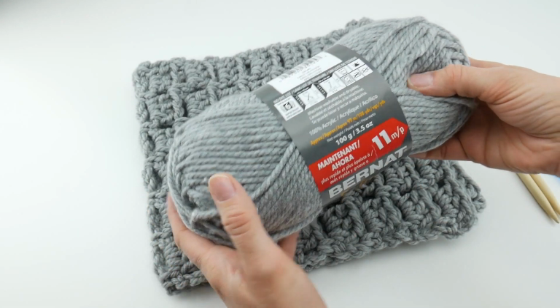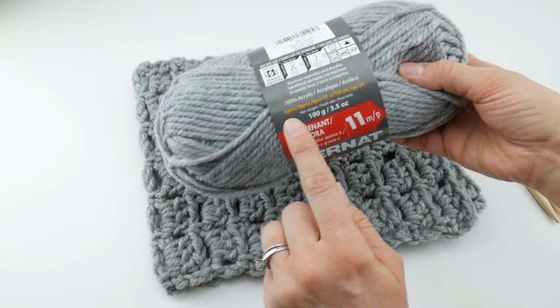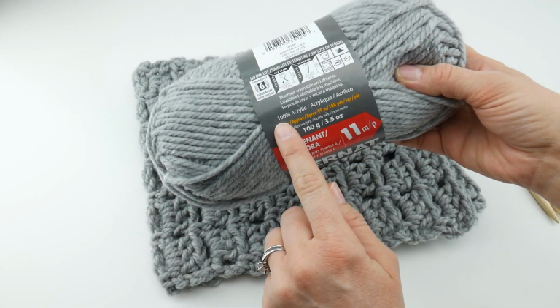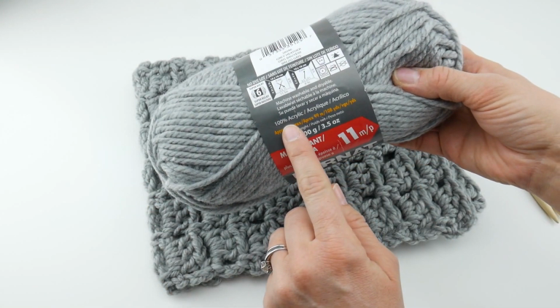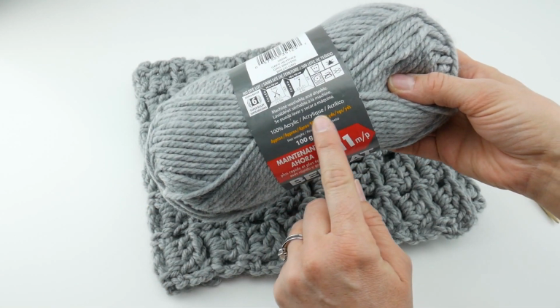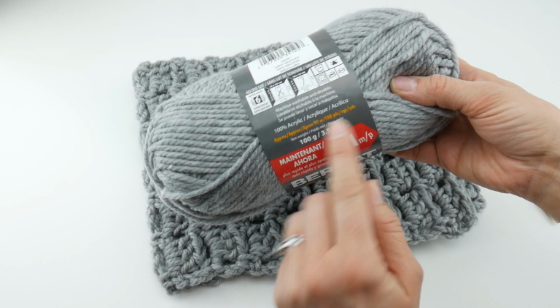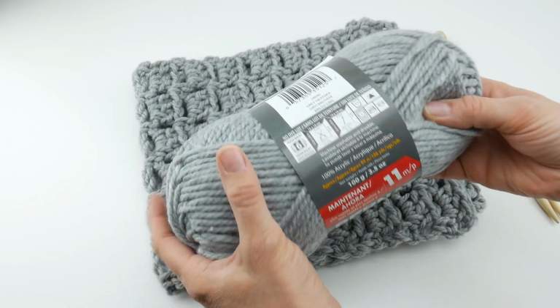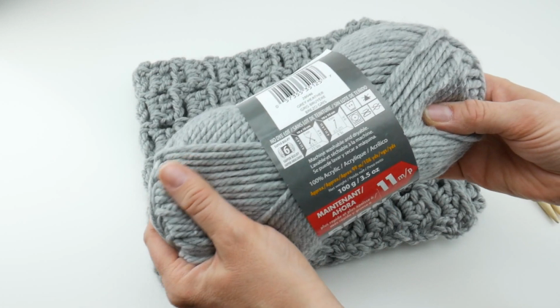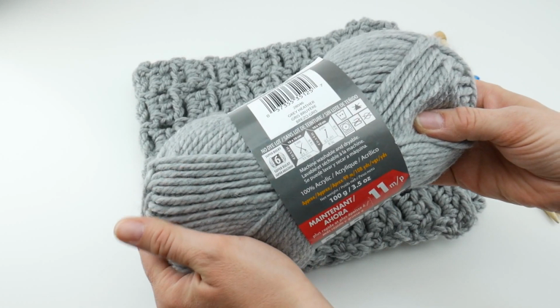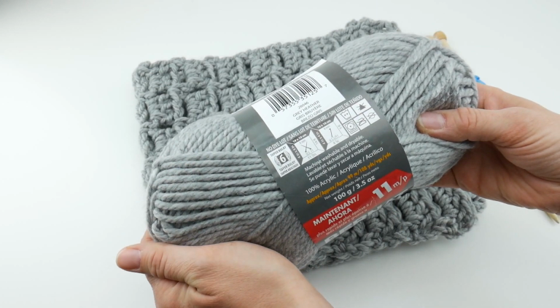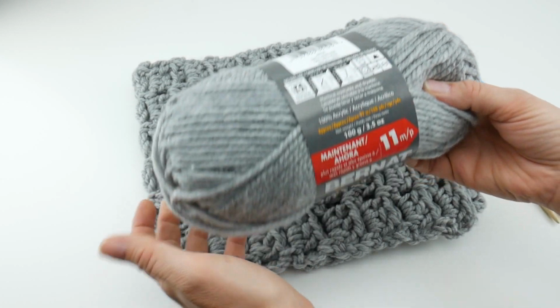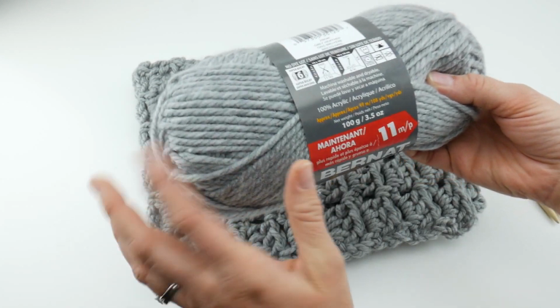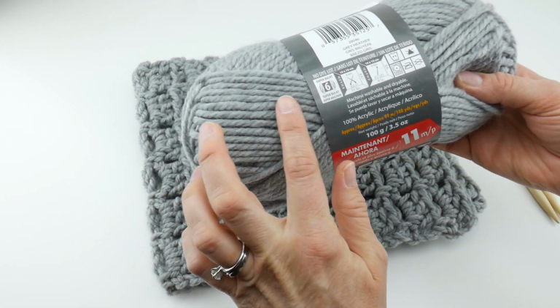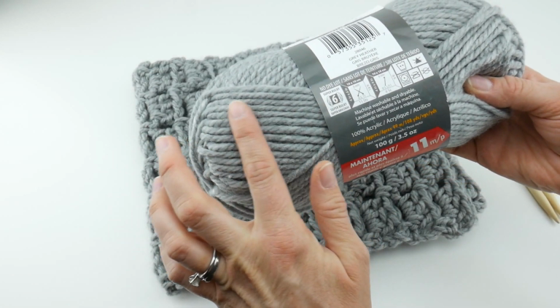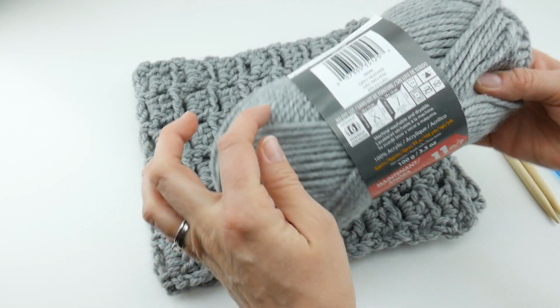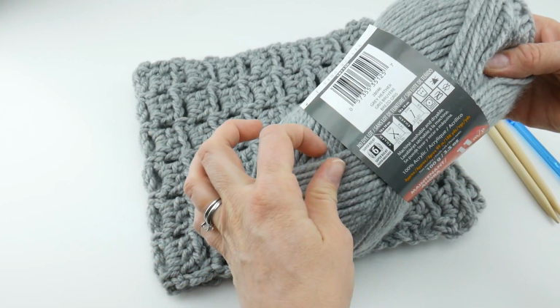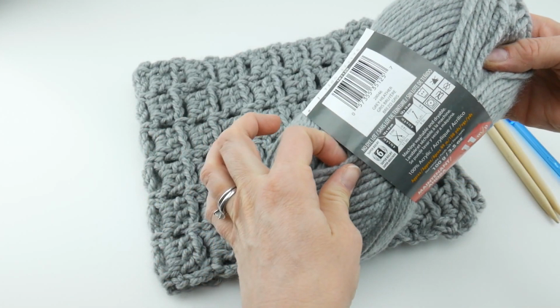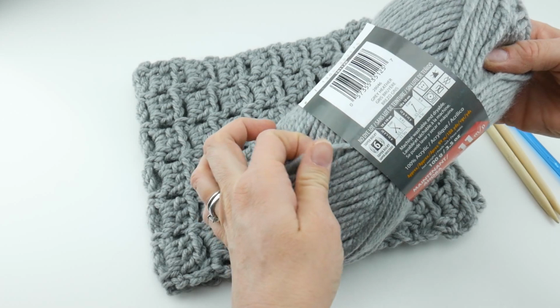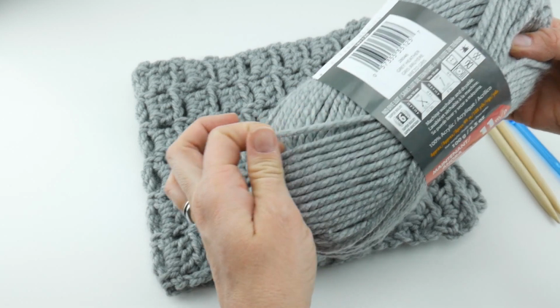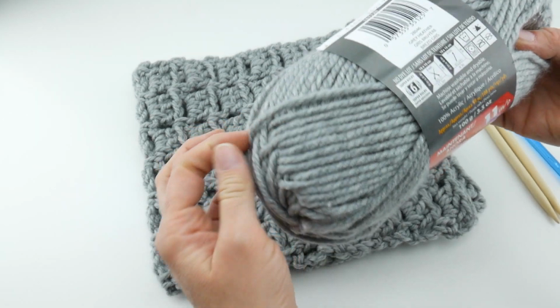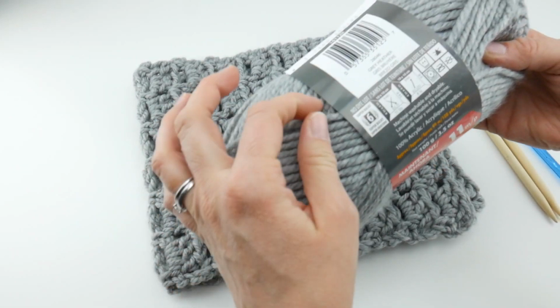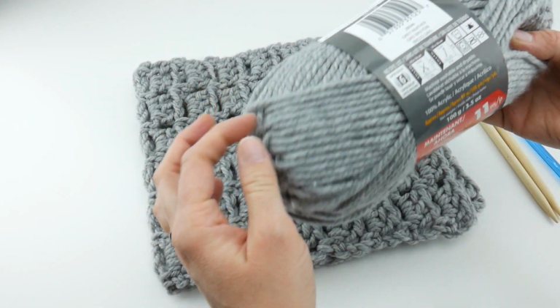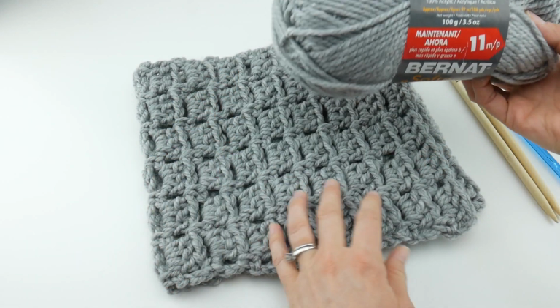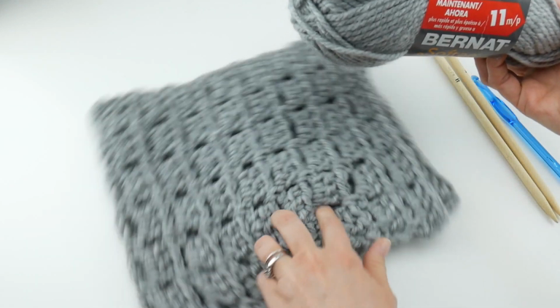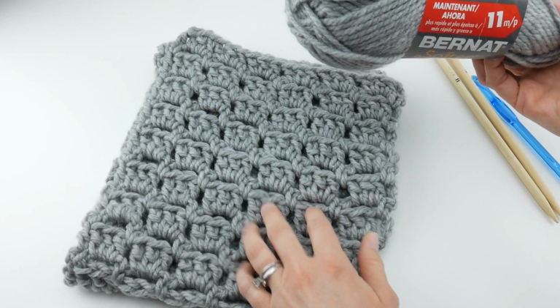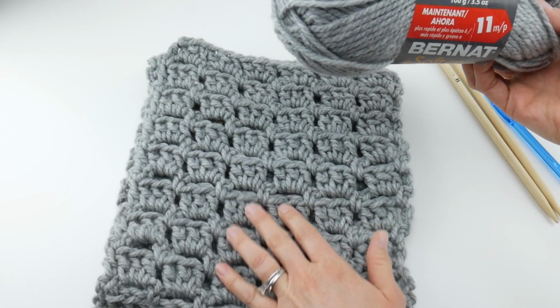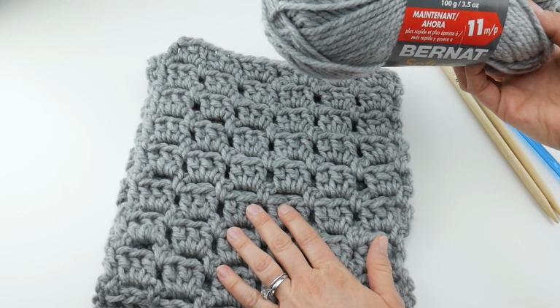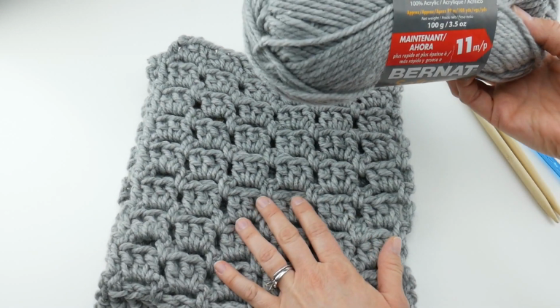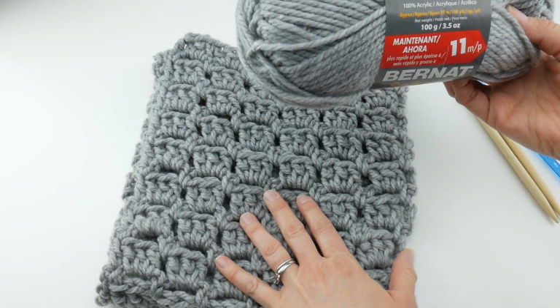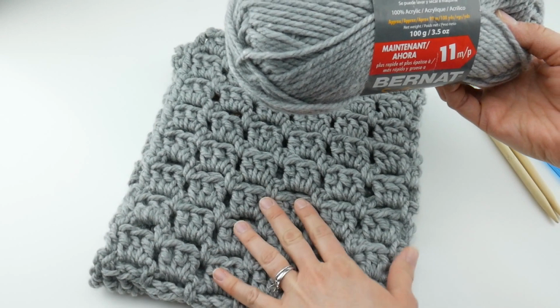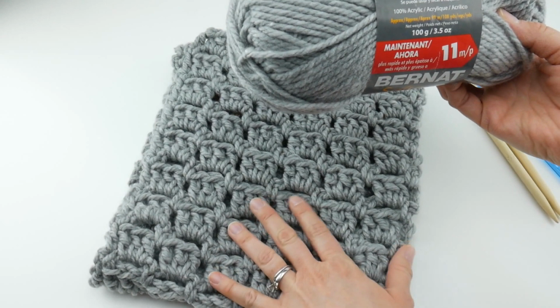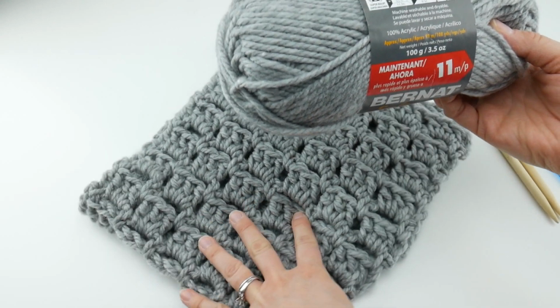It is 100% acrylic, it has a nice softness to it, yet it still has a nice smooth feel to it, and it gives you some great stitch definition like I have with this project here.